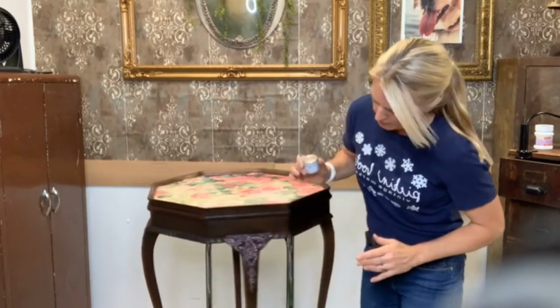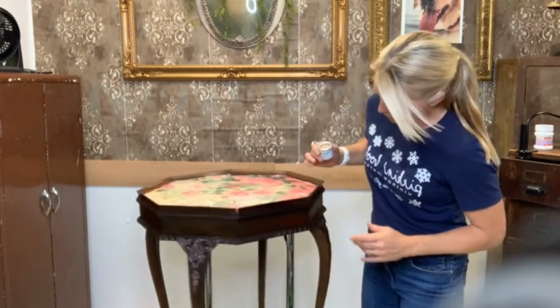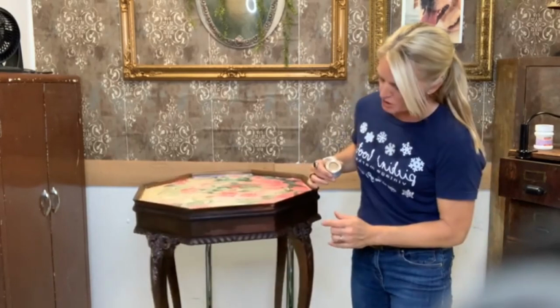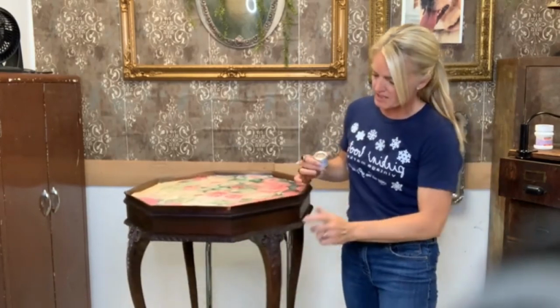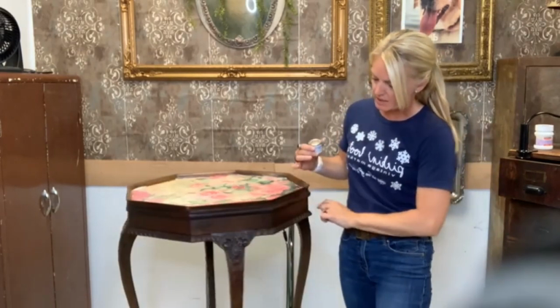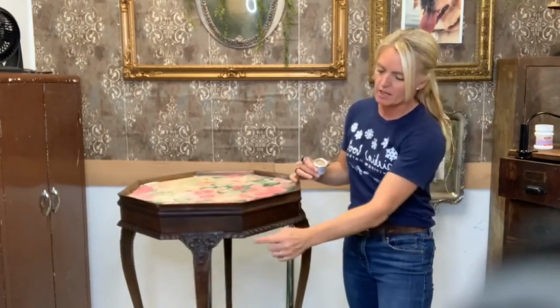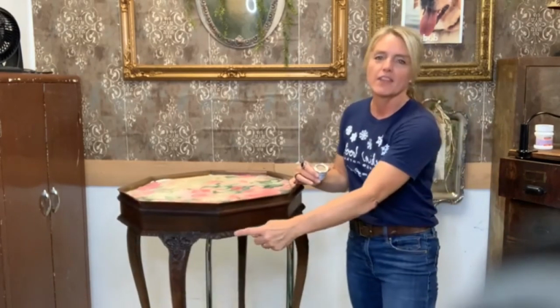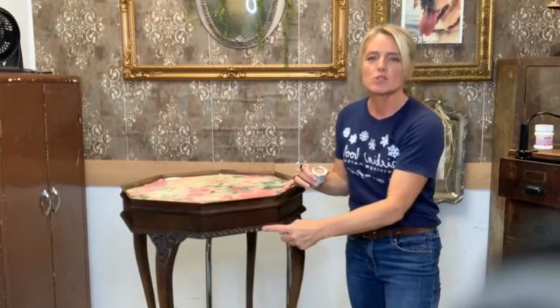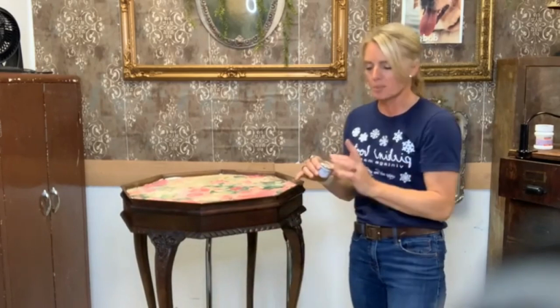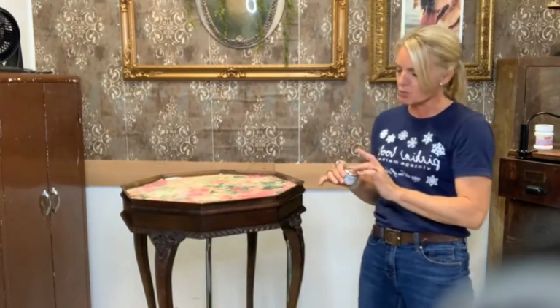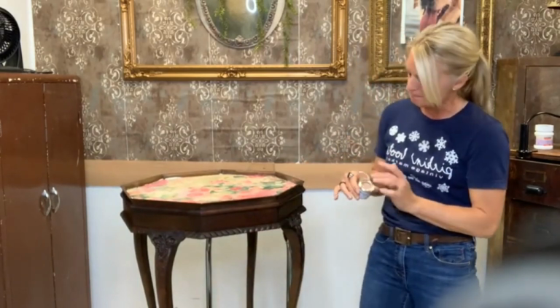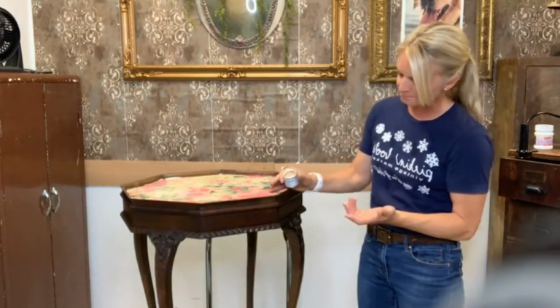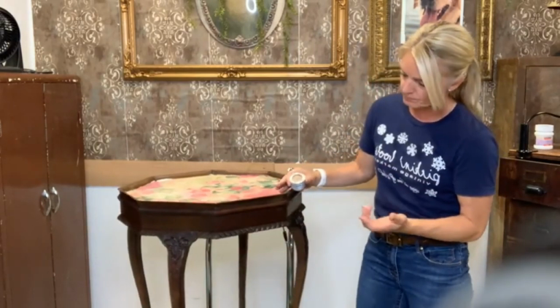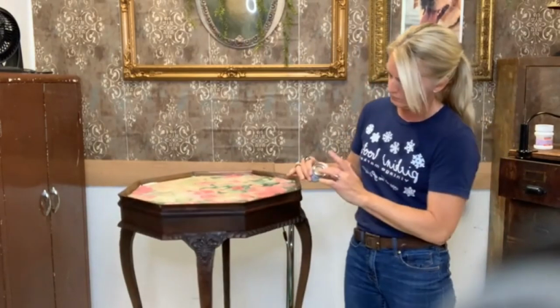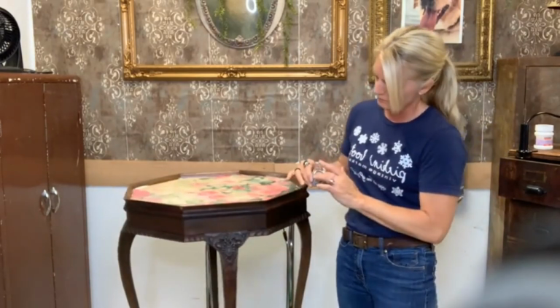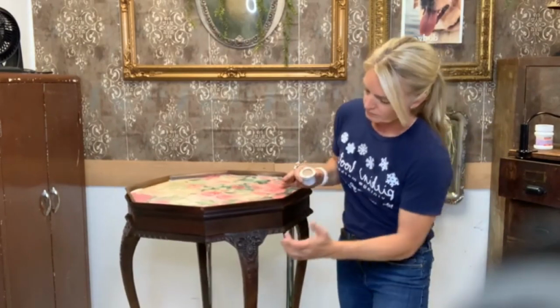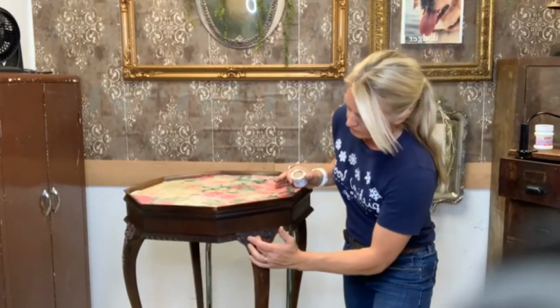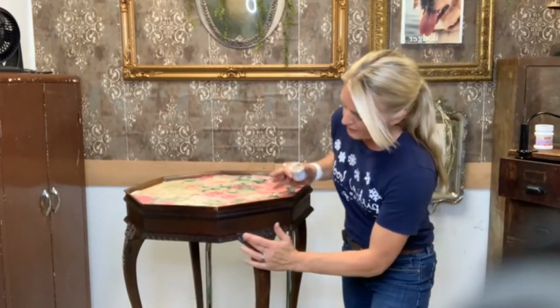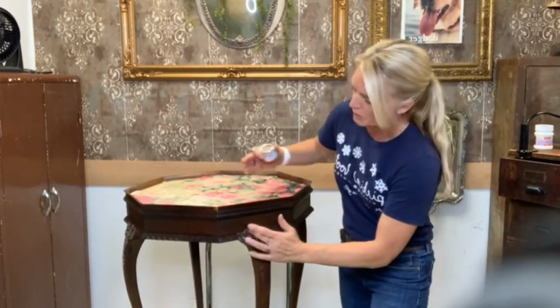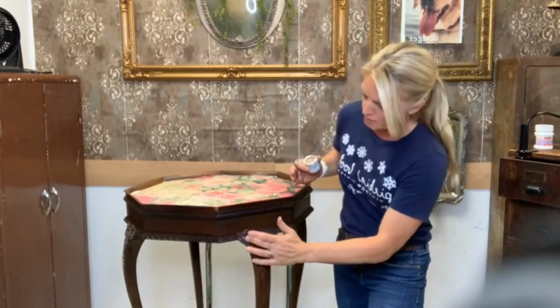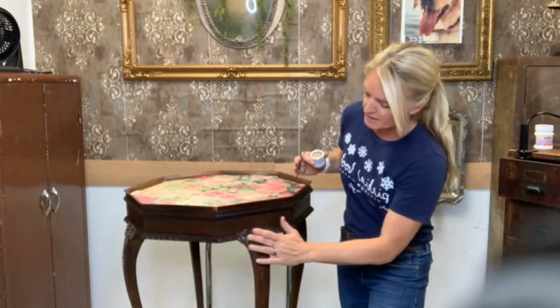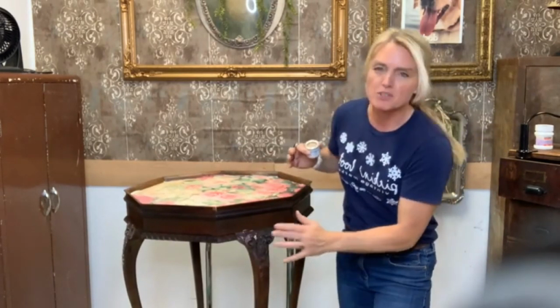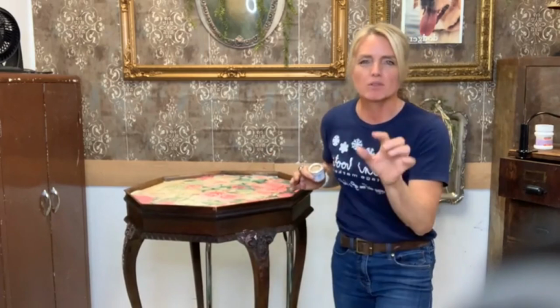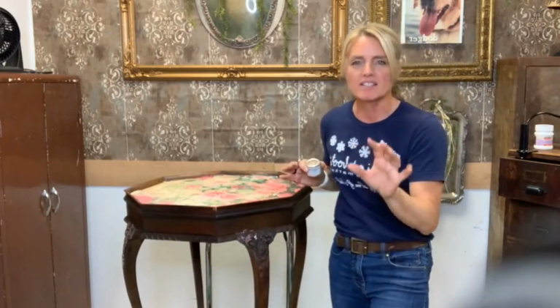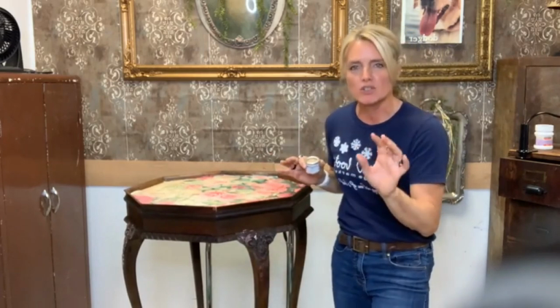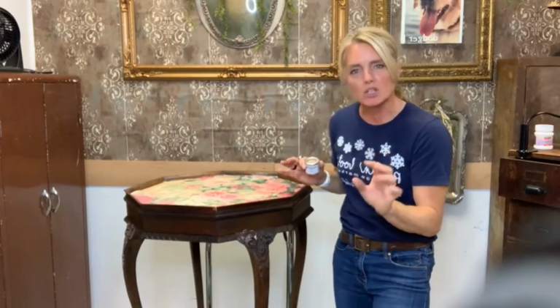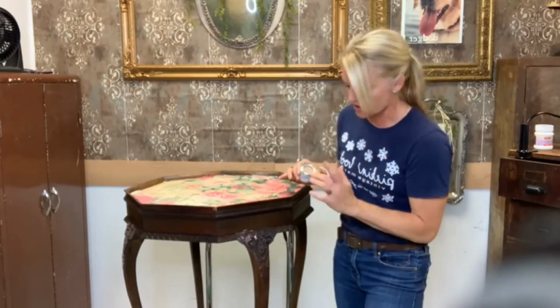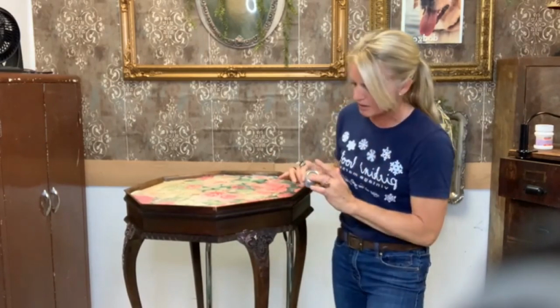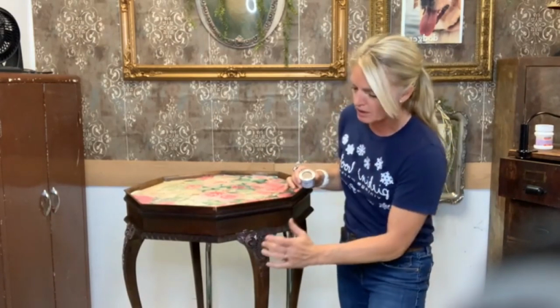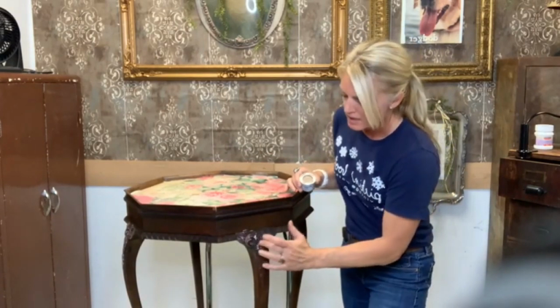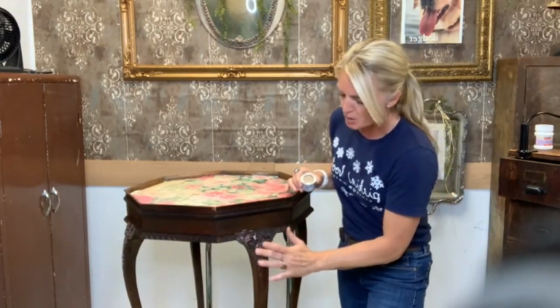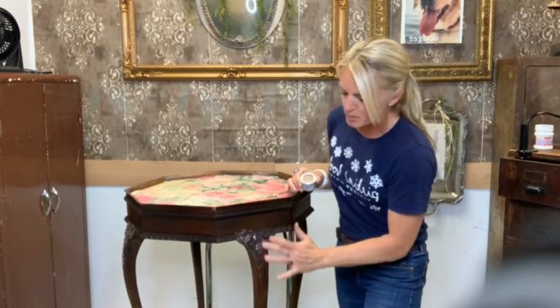I'm going to do the details, and then I might do a little bit of the trim, and then we're going to pour the resin. I'm just letting the resin sit for a little bit, just to make sure some of the bubbles settle.